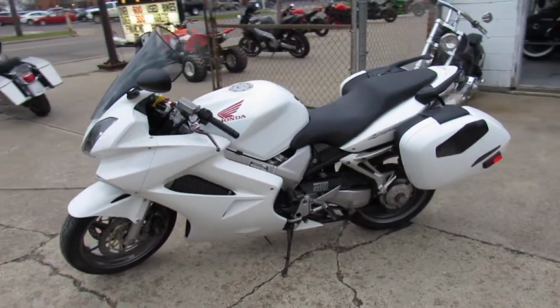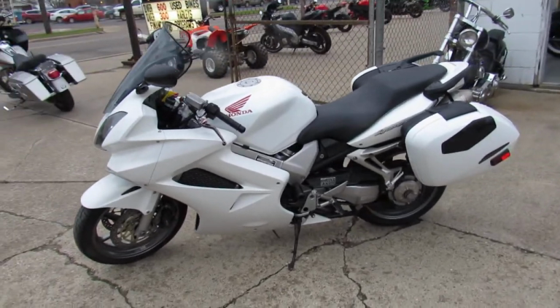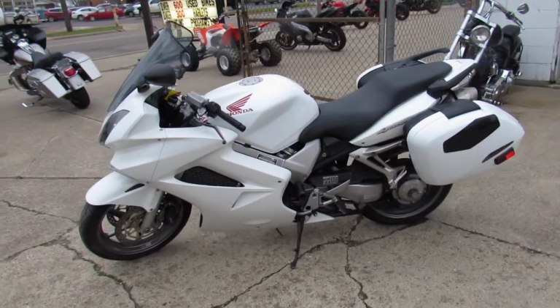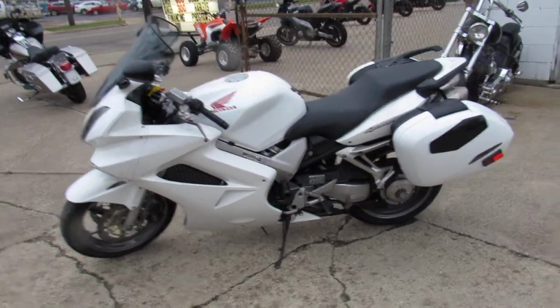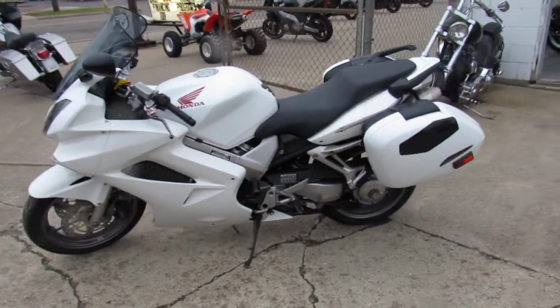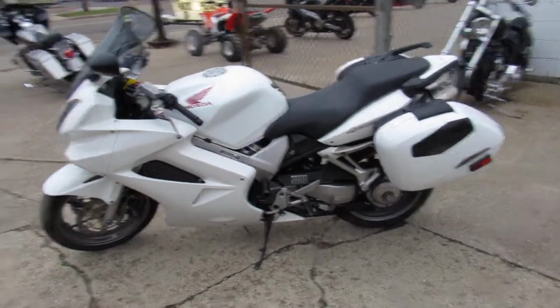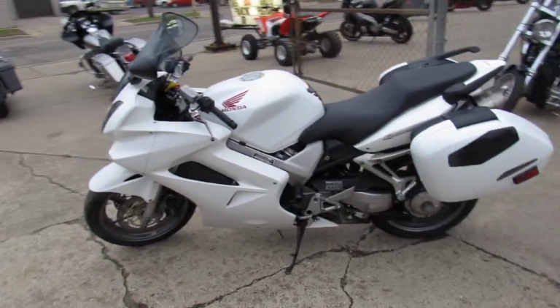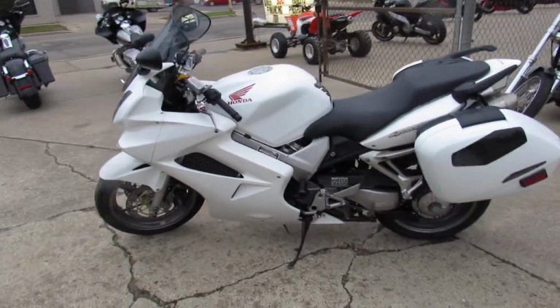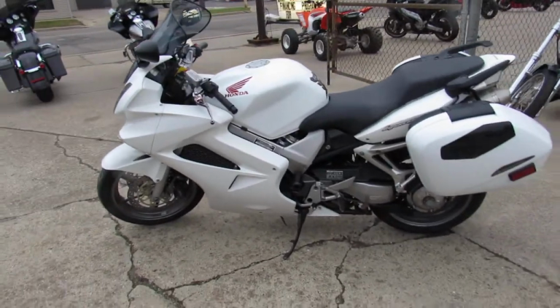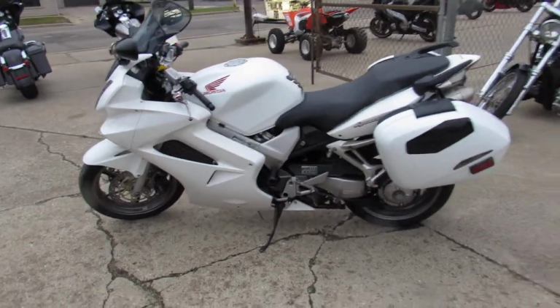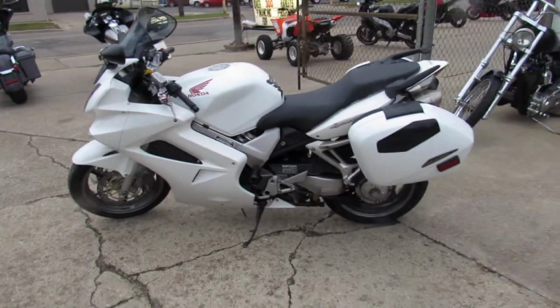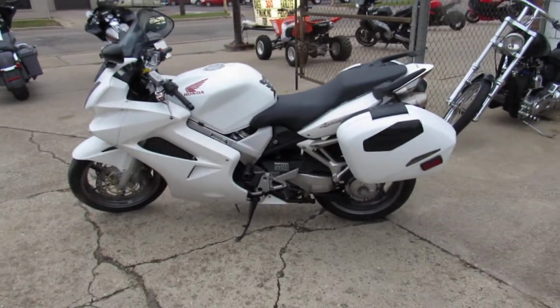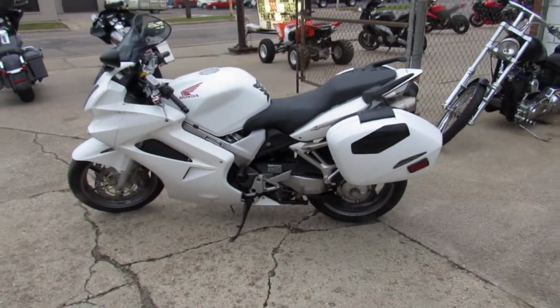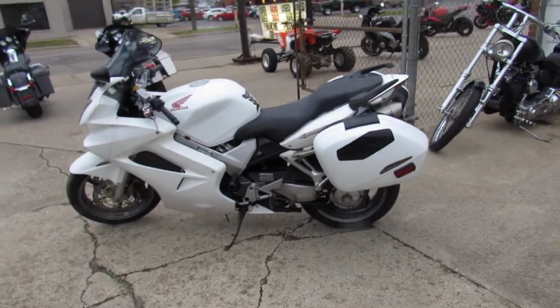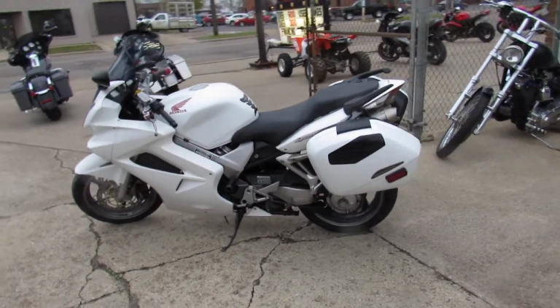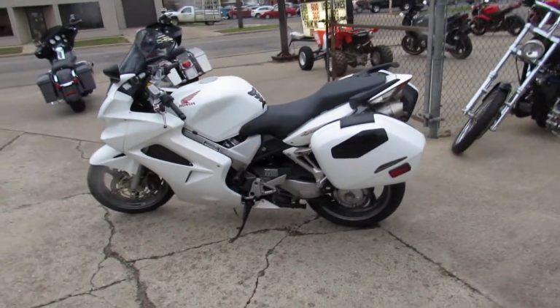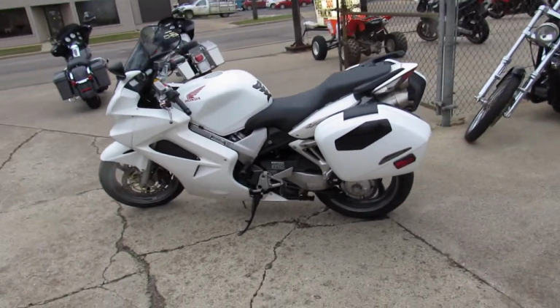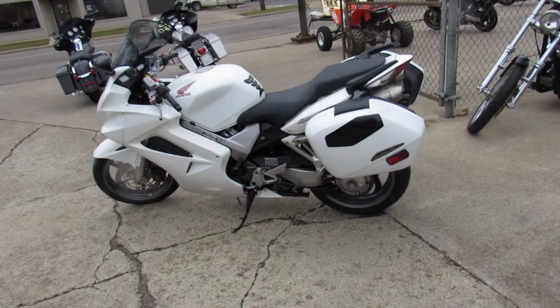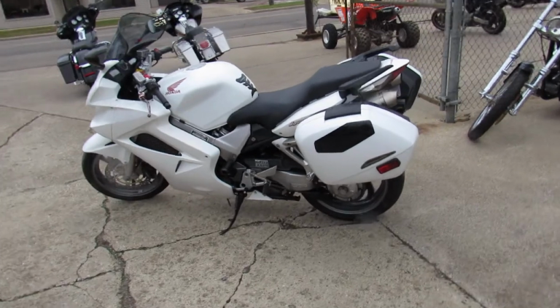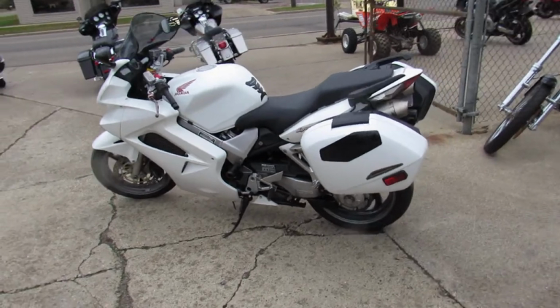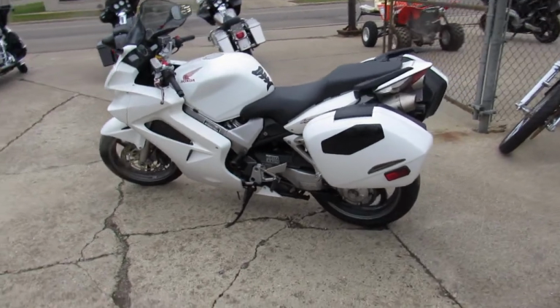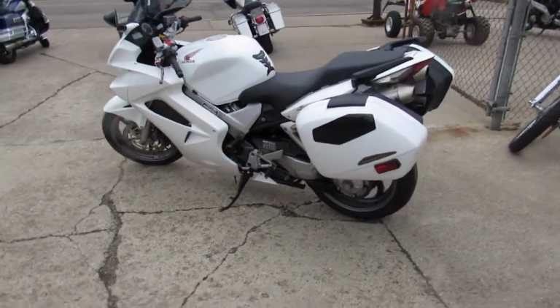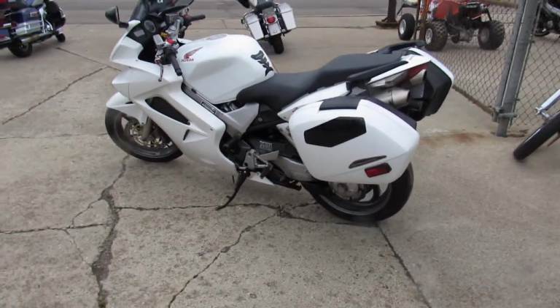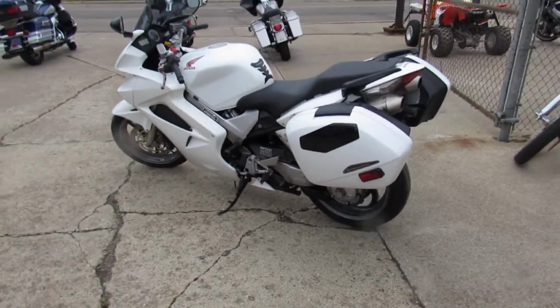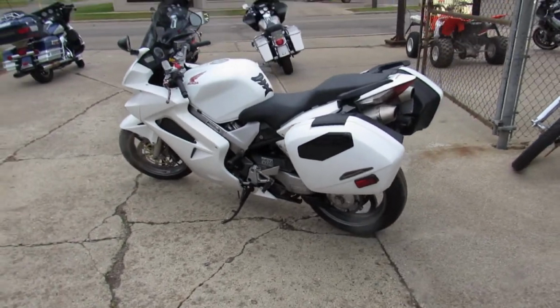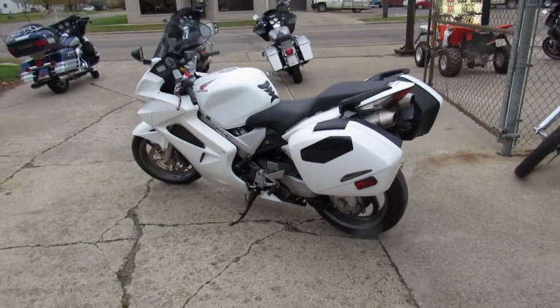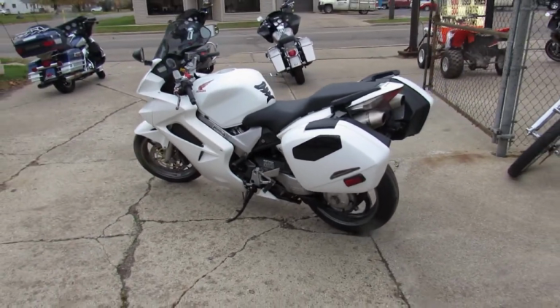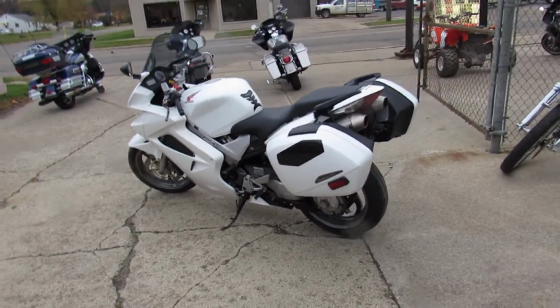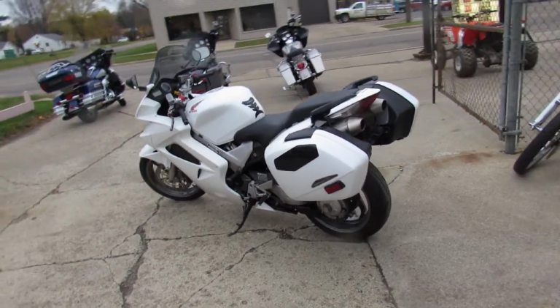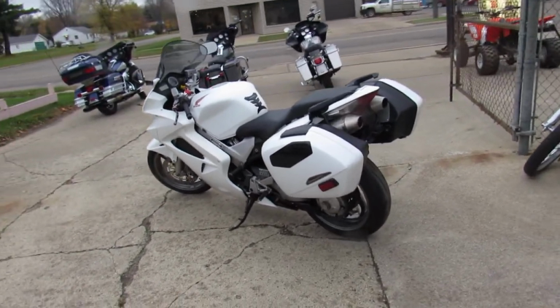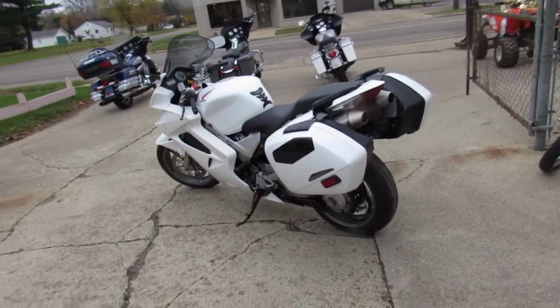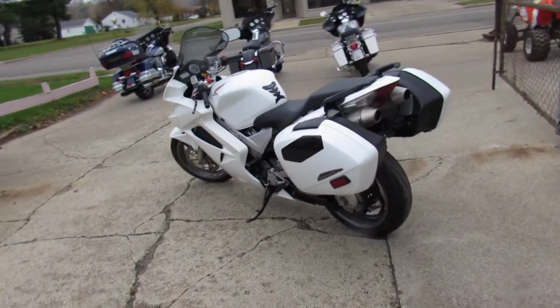Just been serviced at a factory authorized Honda dealership, inspected, all the fluids have been changed and it's ready for the road. You can buy this one with confidence.